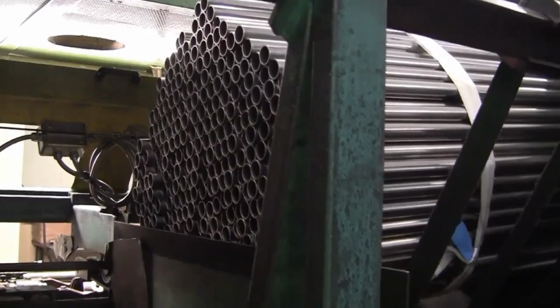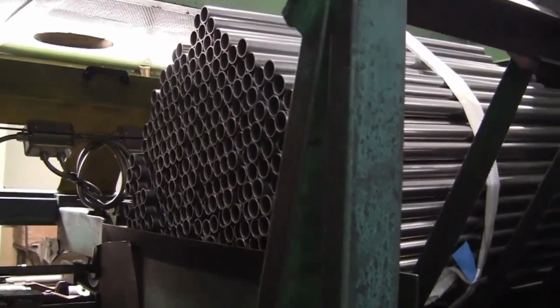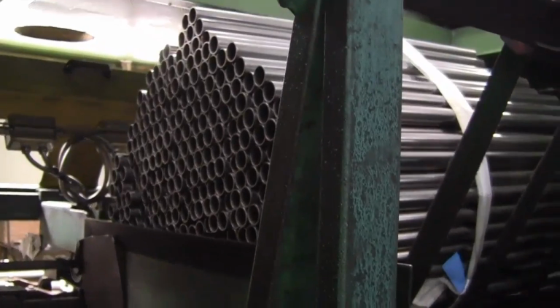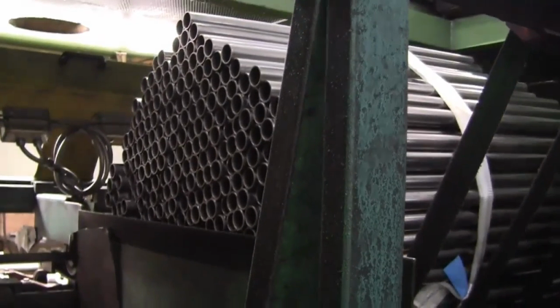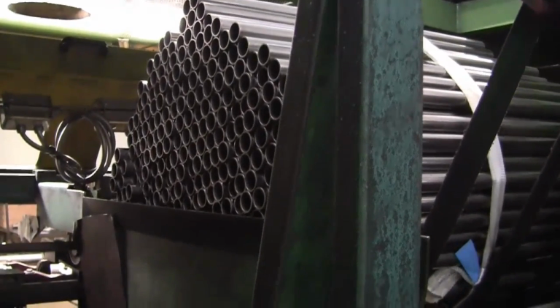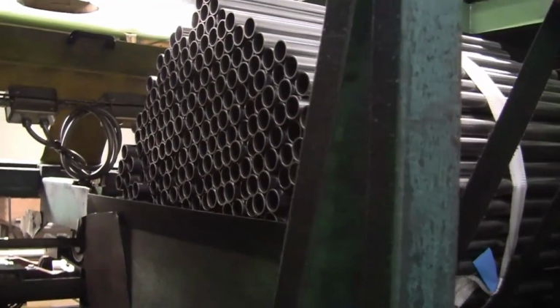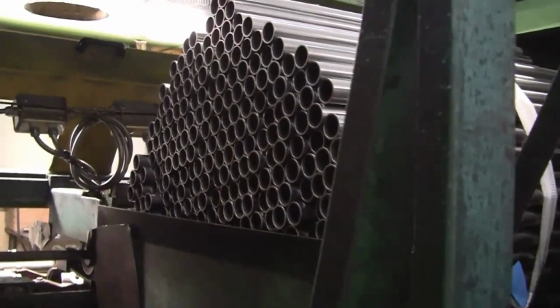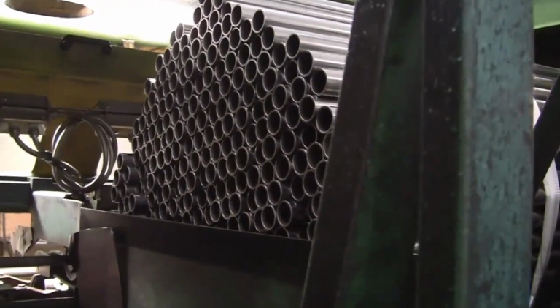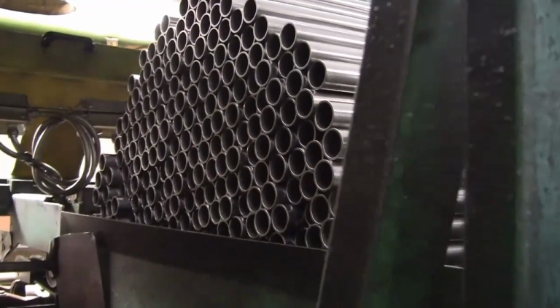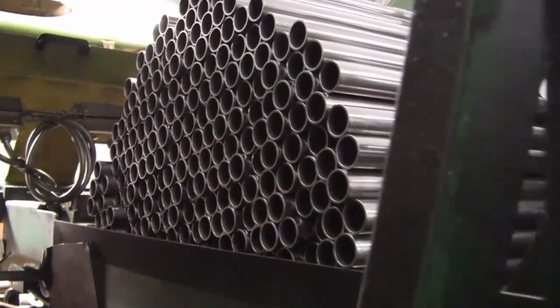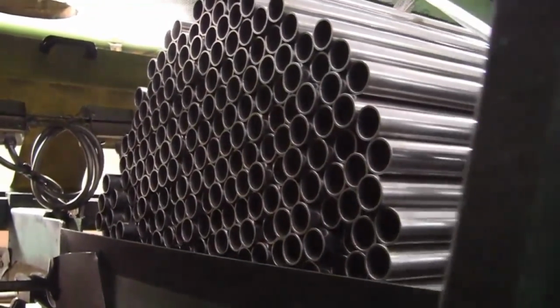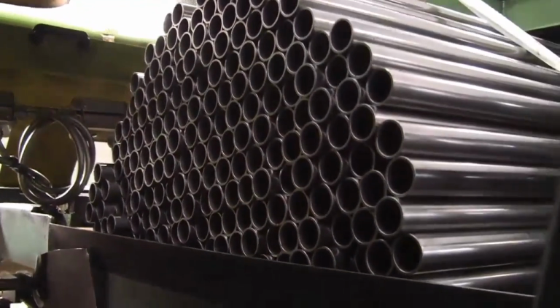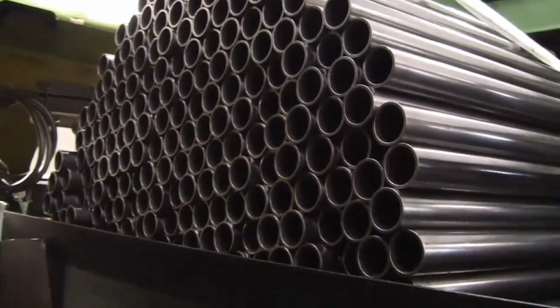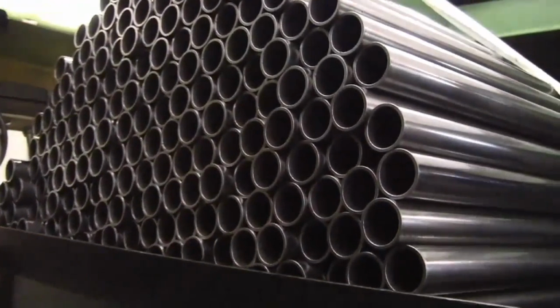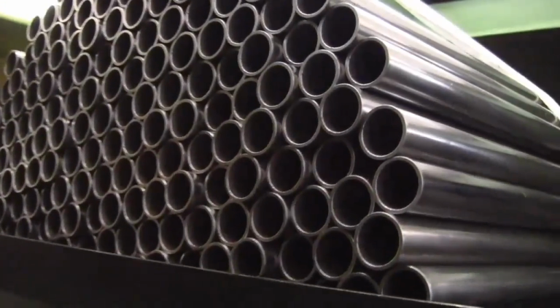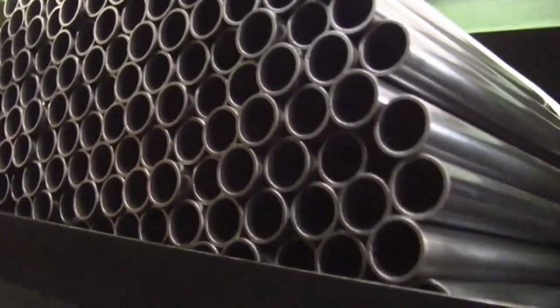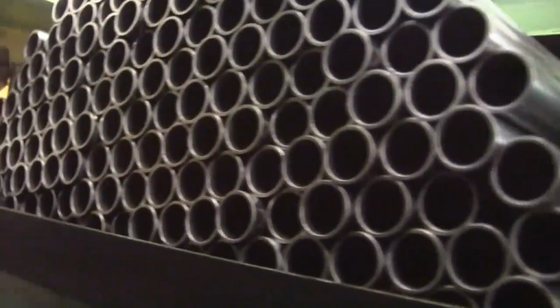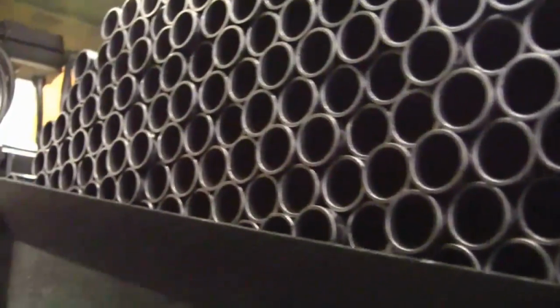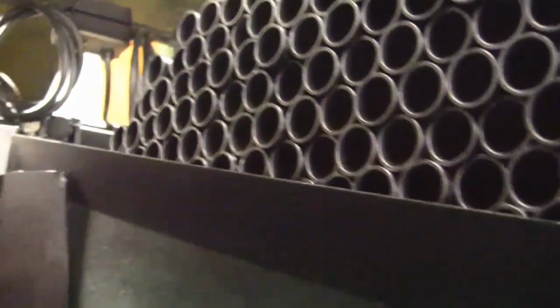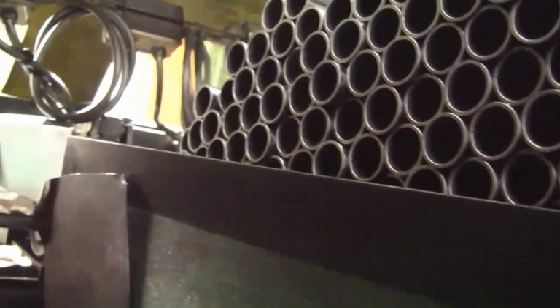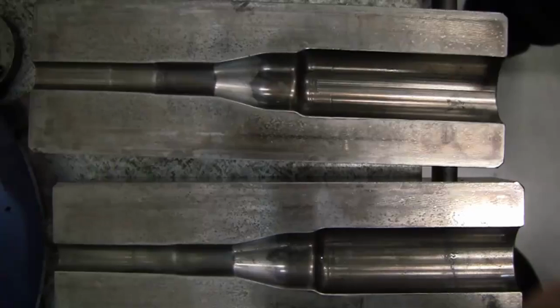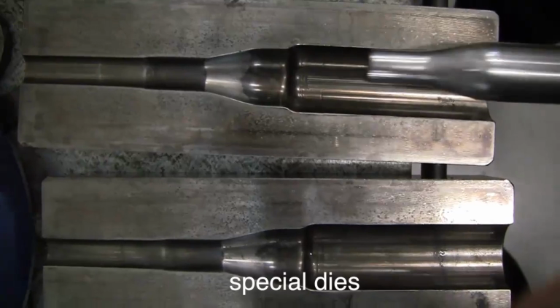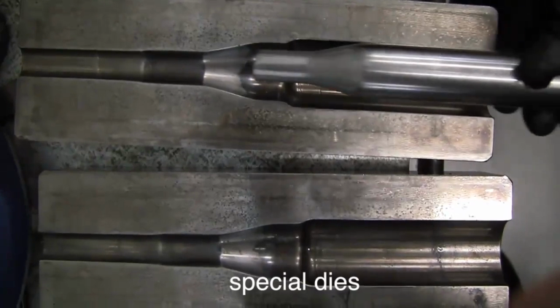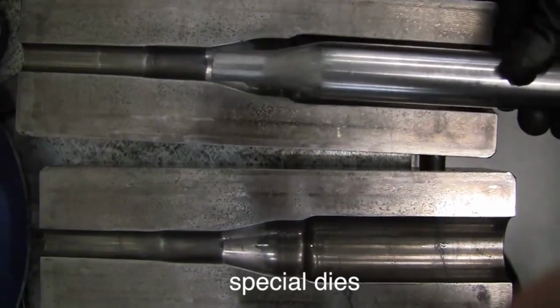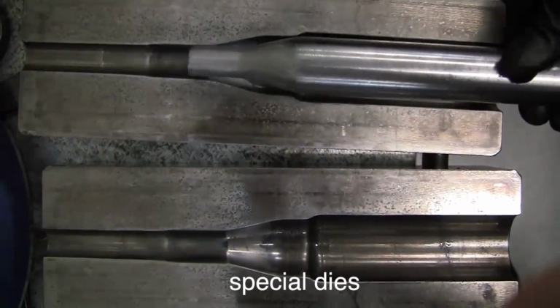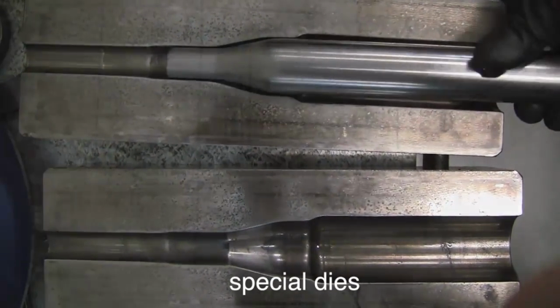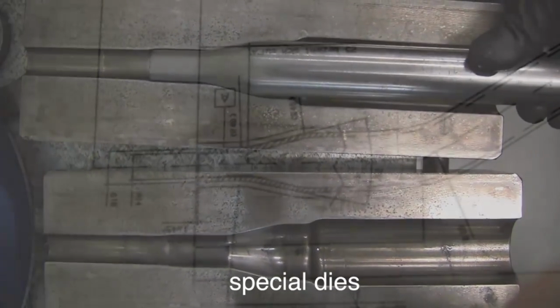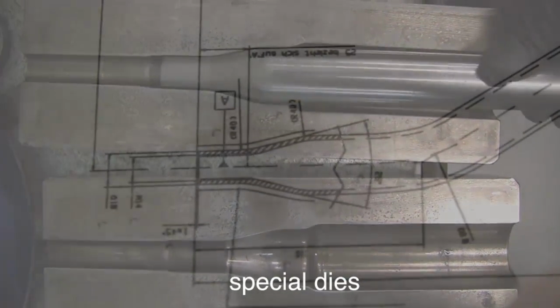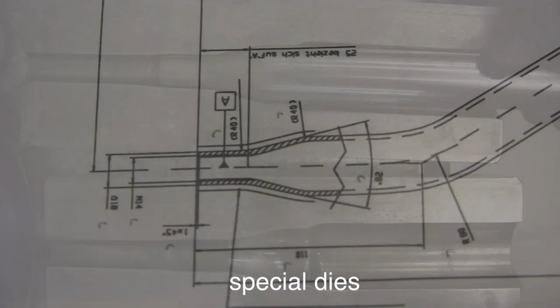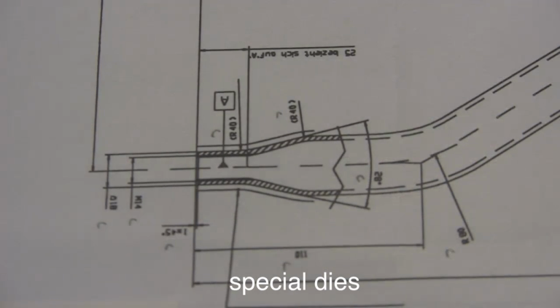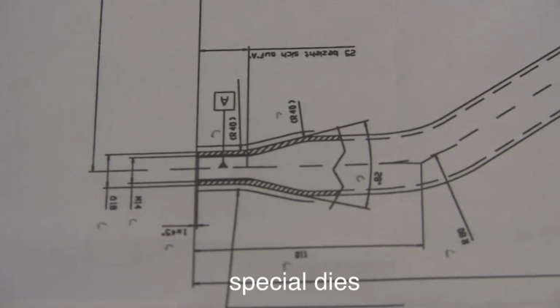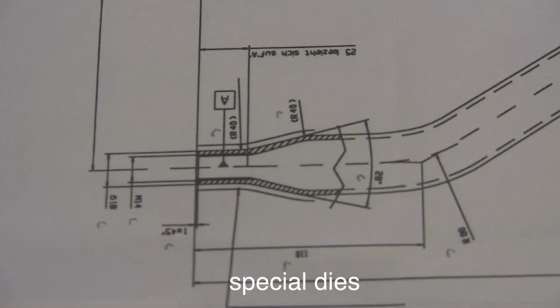The goal was reached after researching and producing a new material. Then we built special dies matching exactly with the drawing.